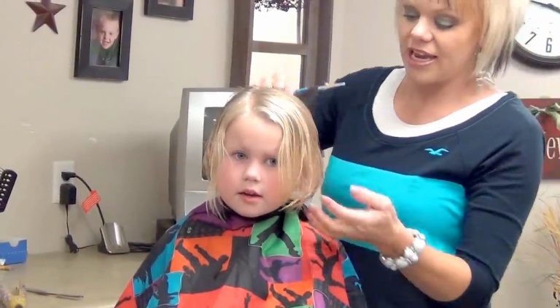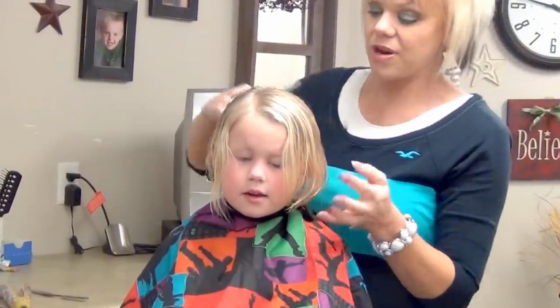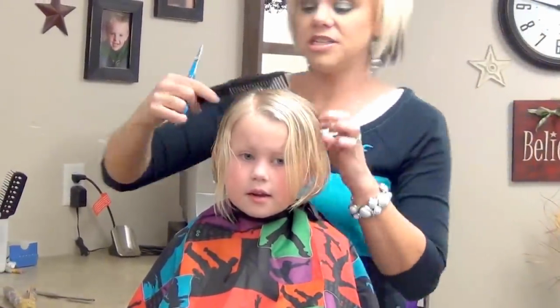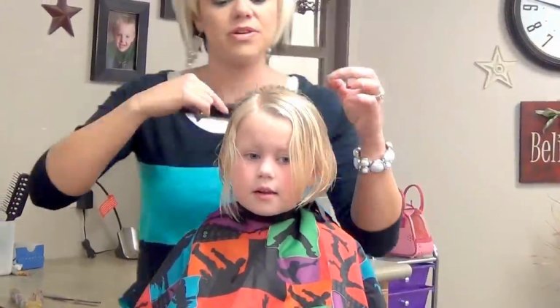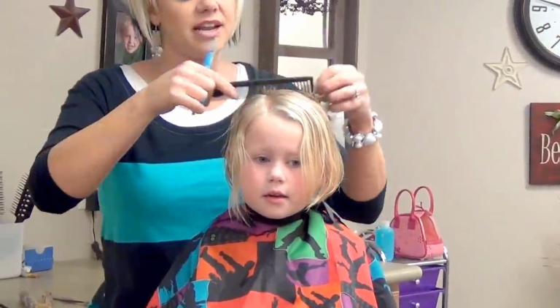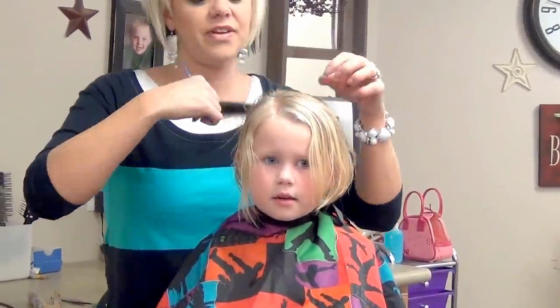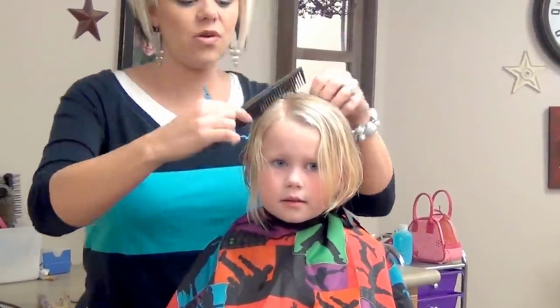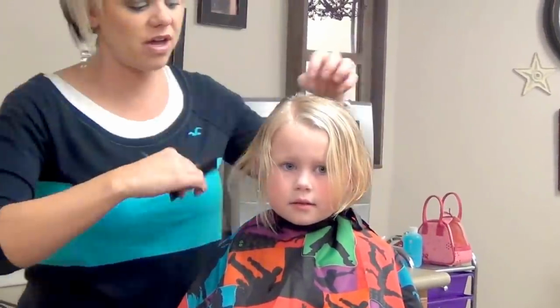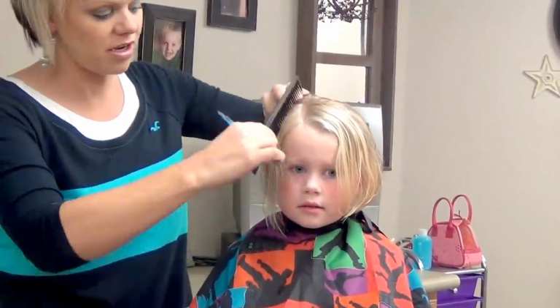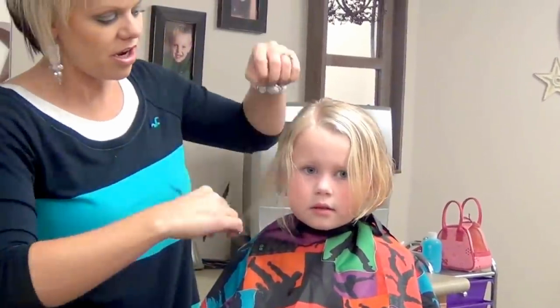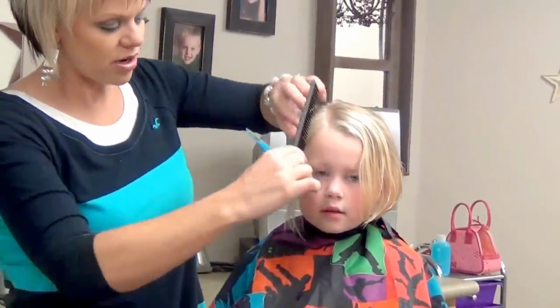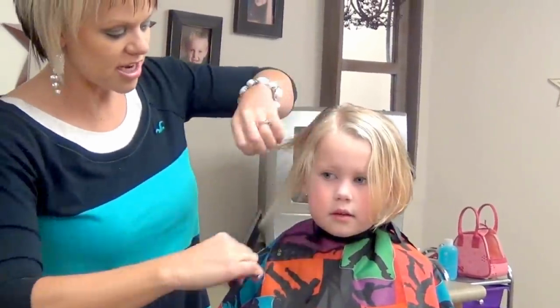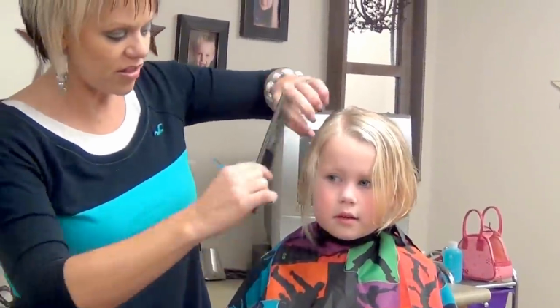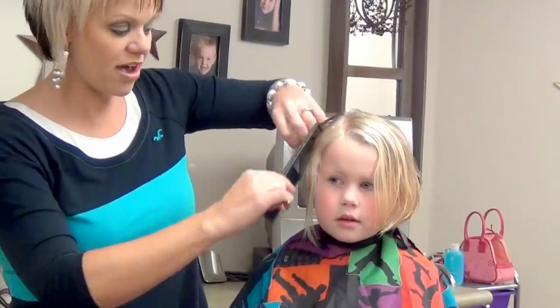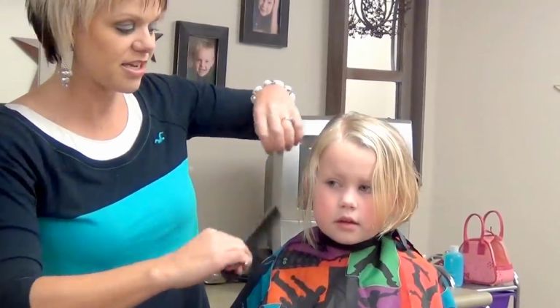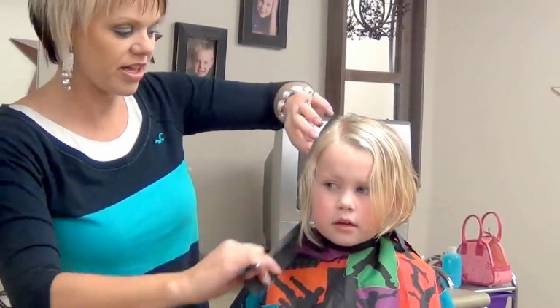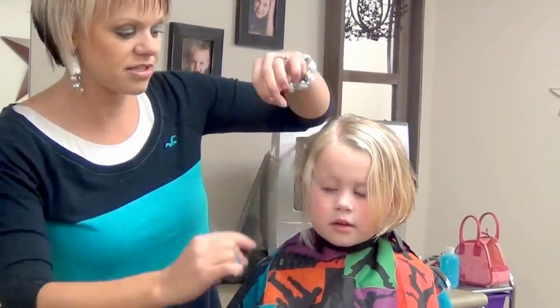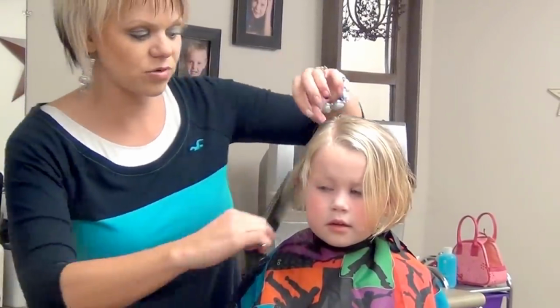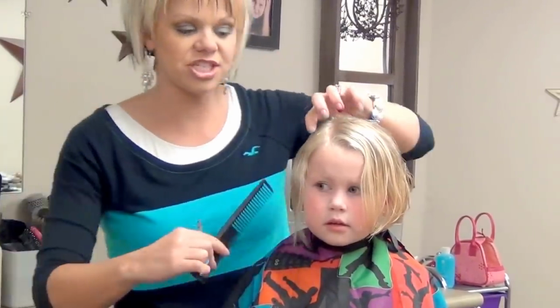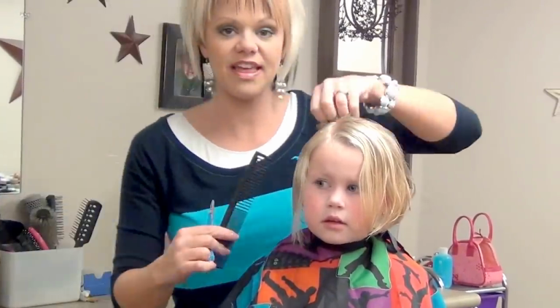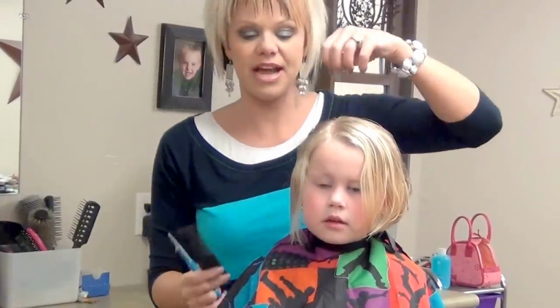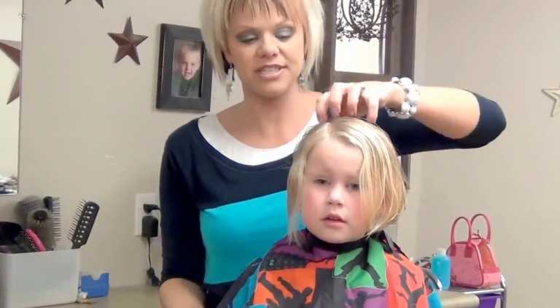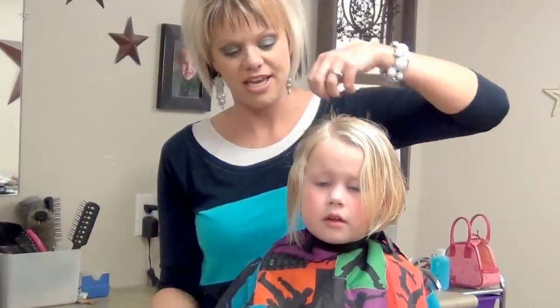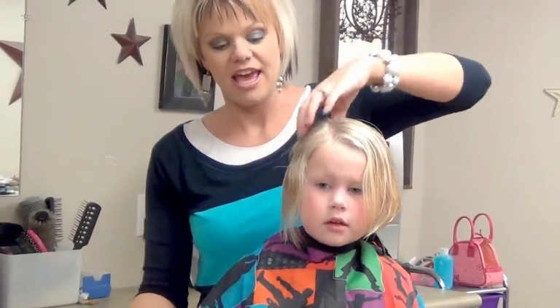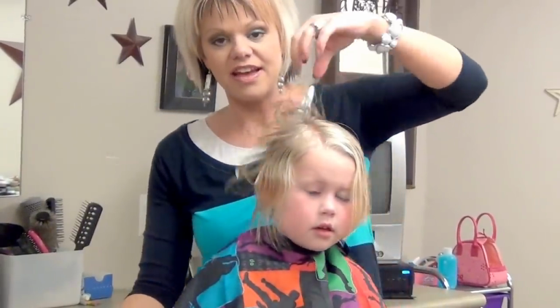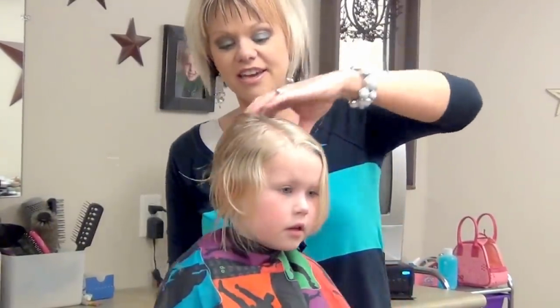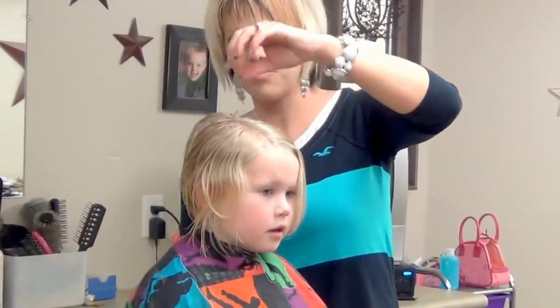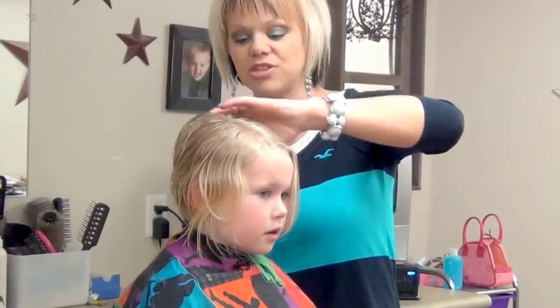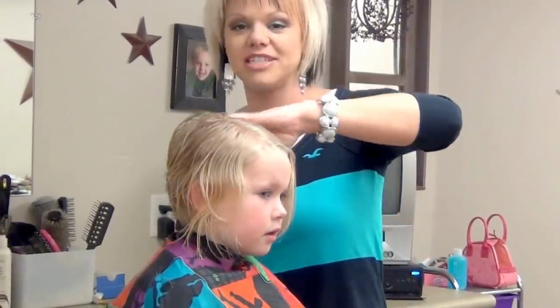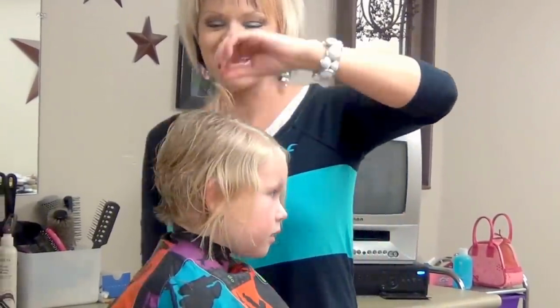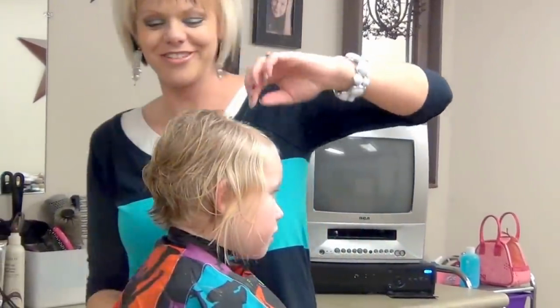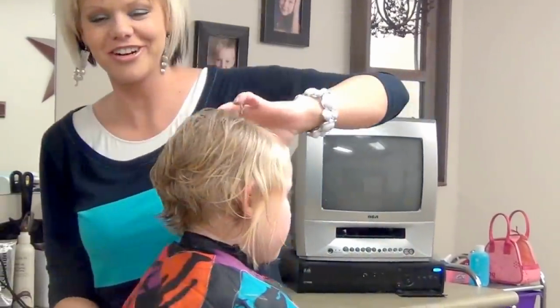Now I'm going to do another video on how to style it, so just check that one out. And that's the cut with the short stack for a little girl.